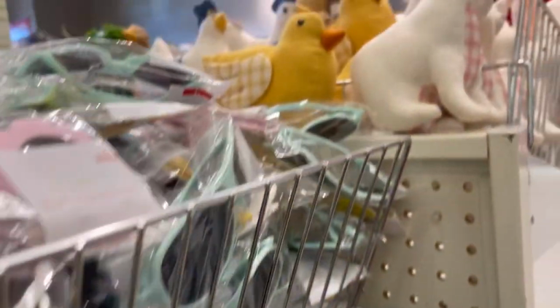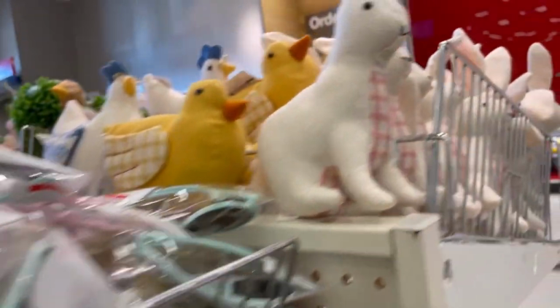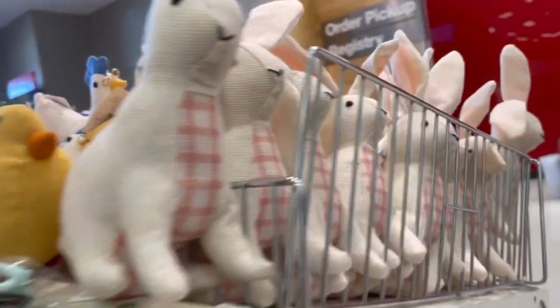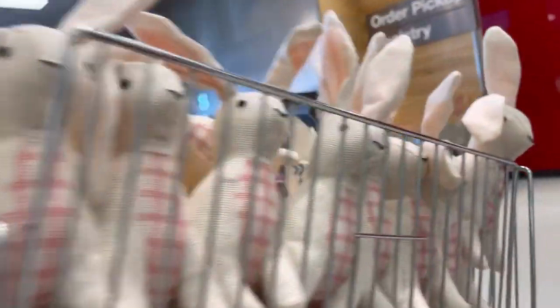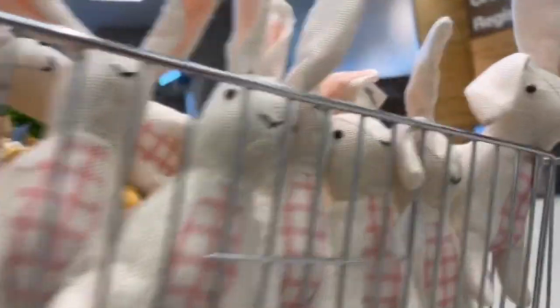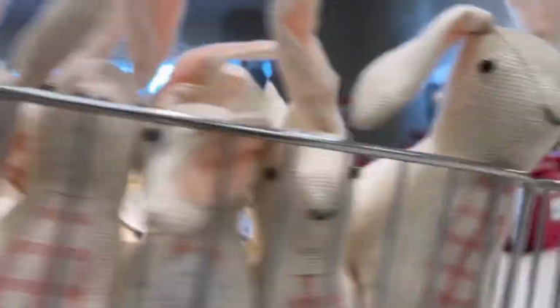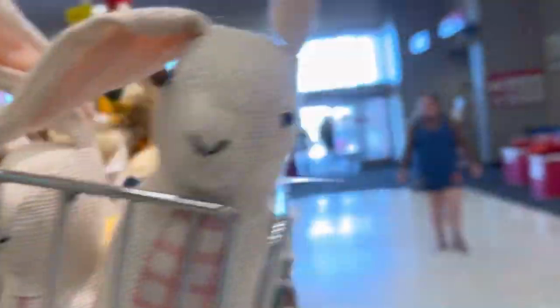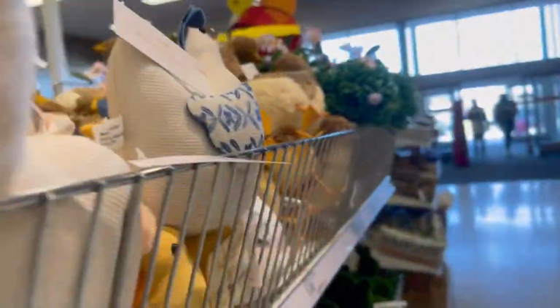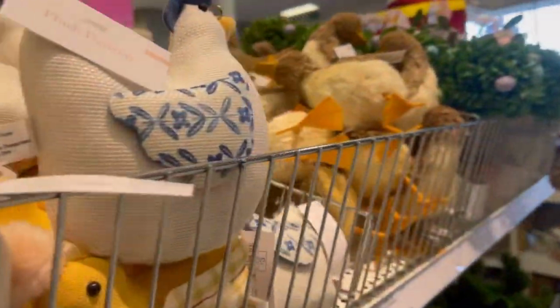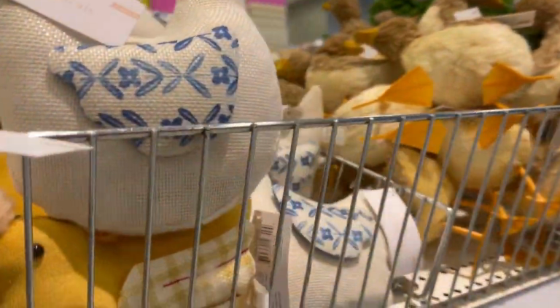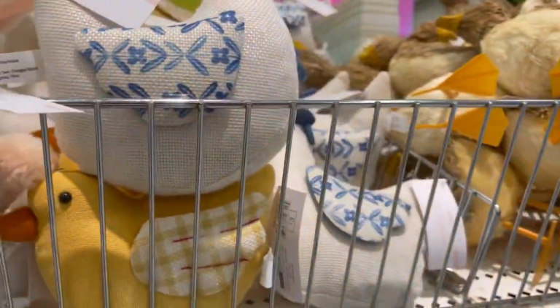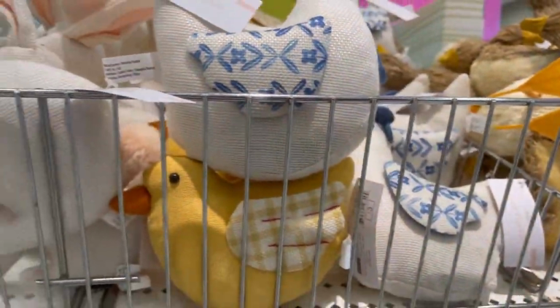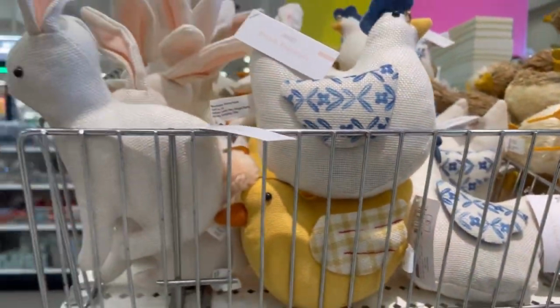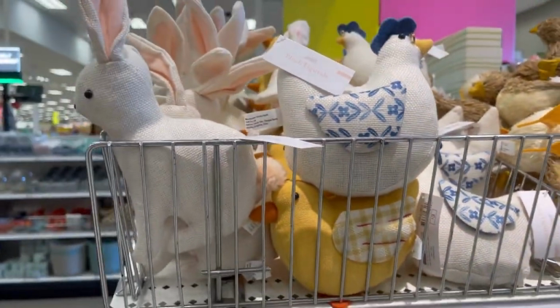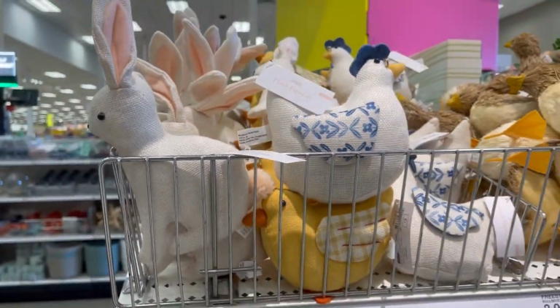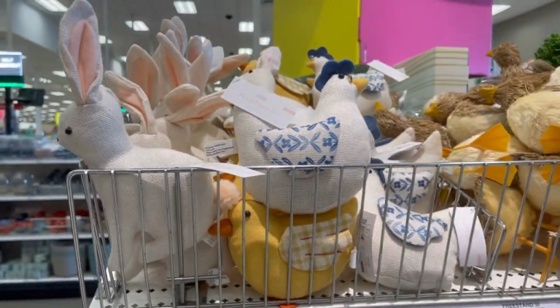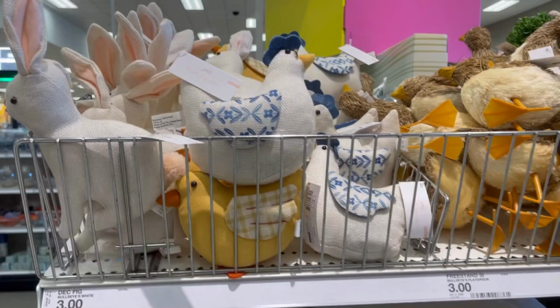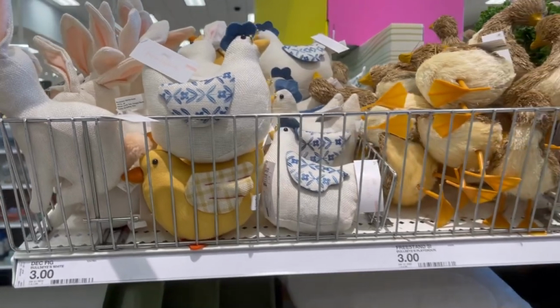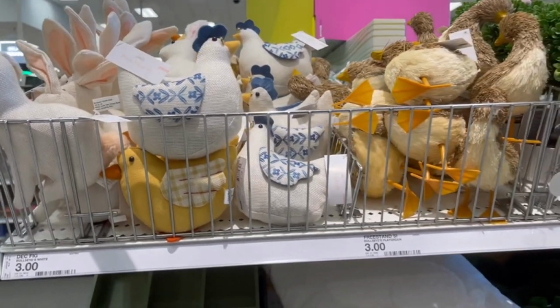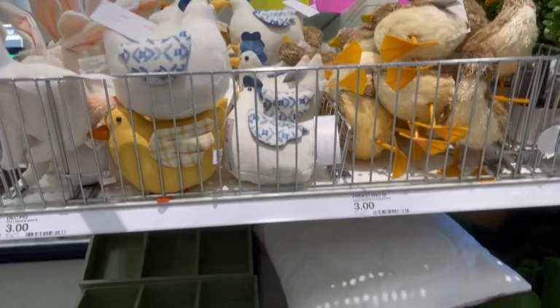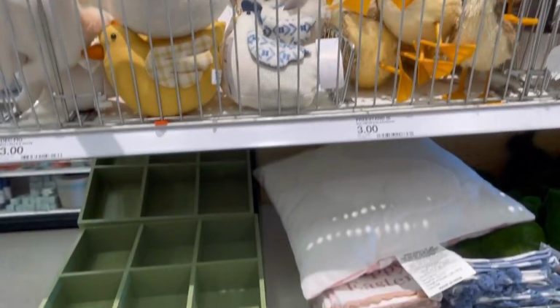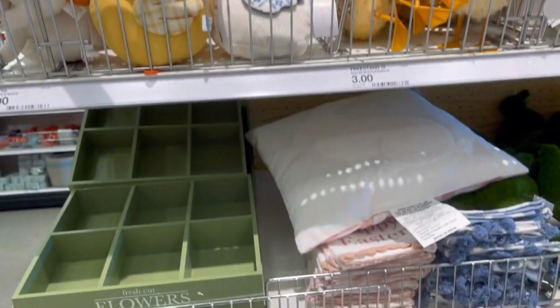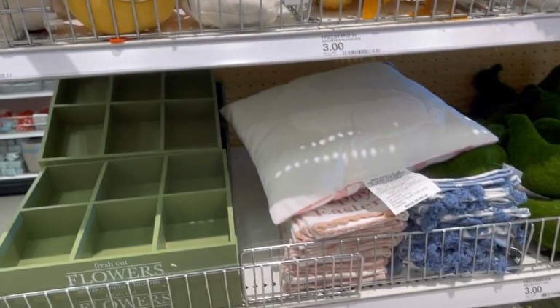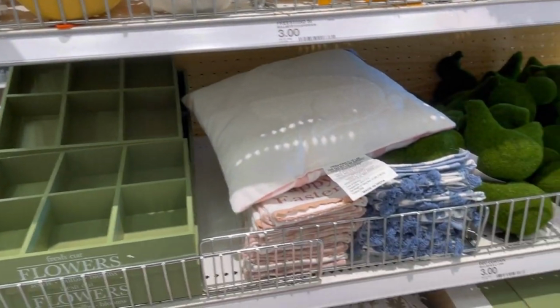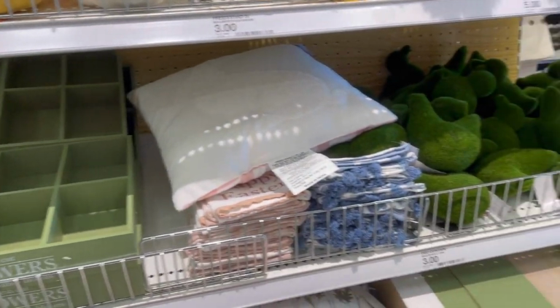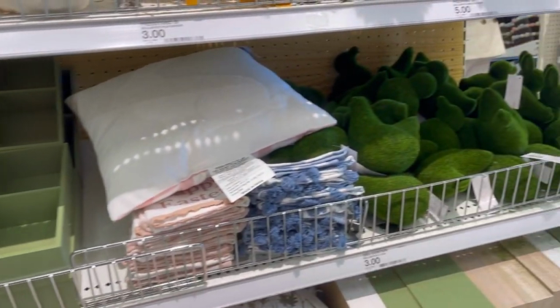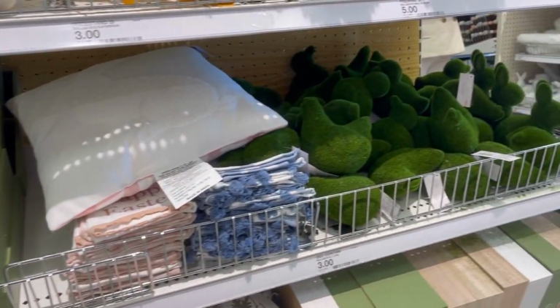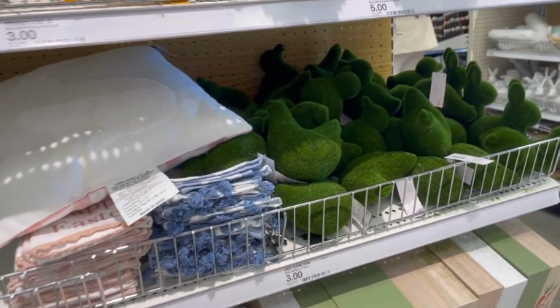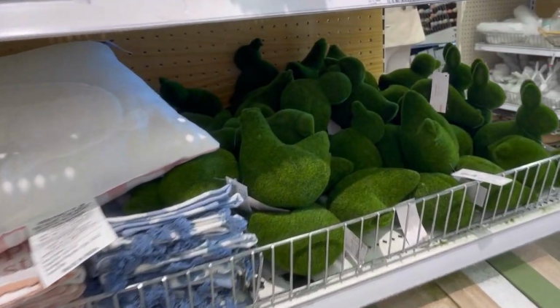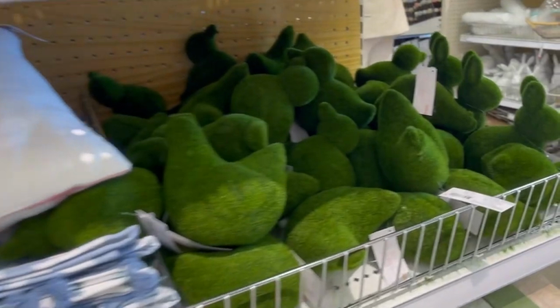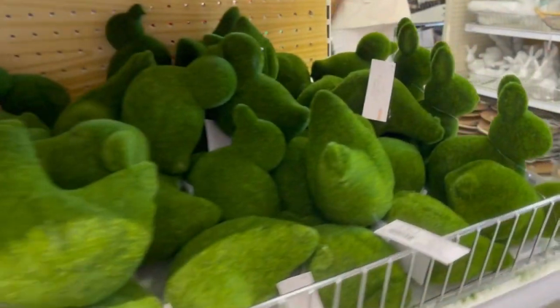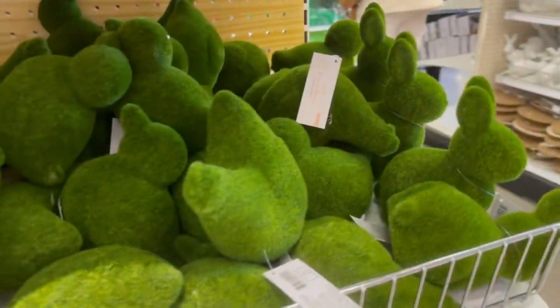They also have some of these wrist huggers. Just fun, cute things for the kids to enjoy themselves. And then I thought this was cute — here you see the hen that would obviously match the dish towel I previously showed you.